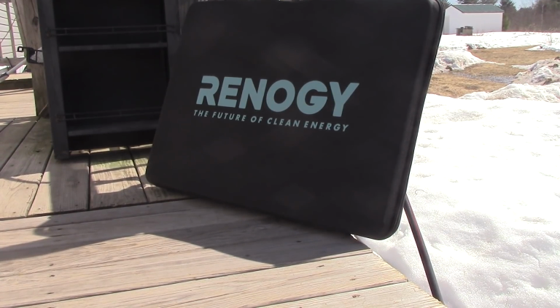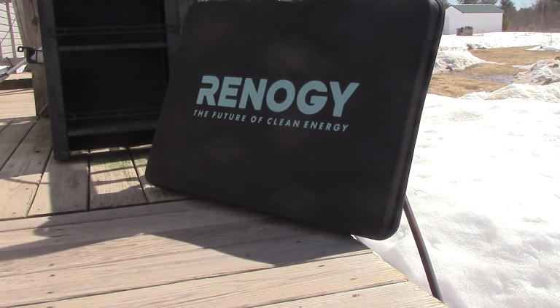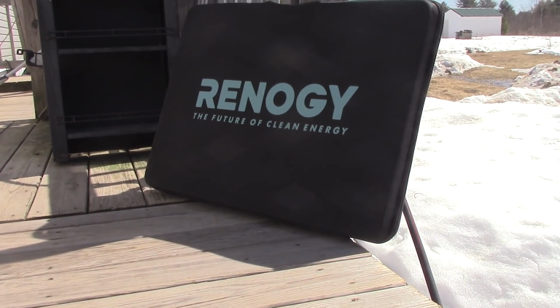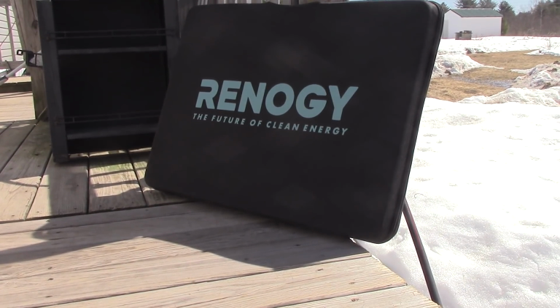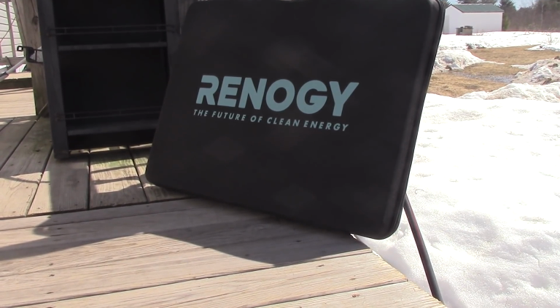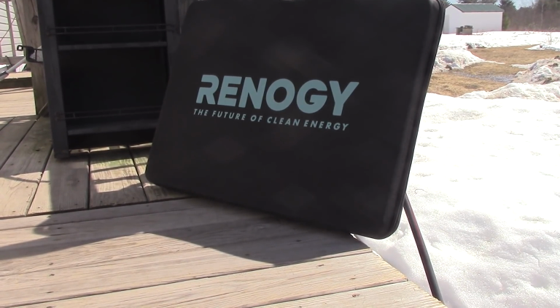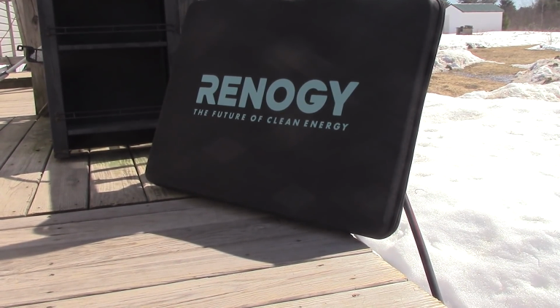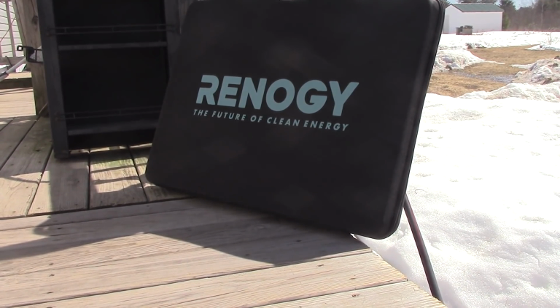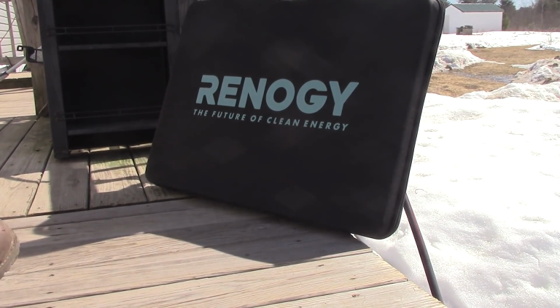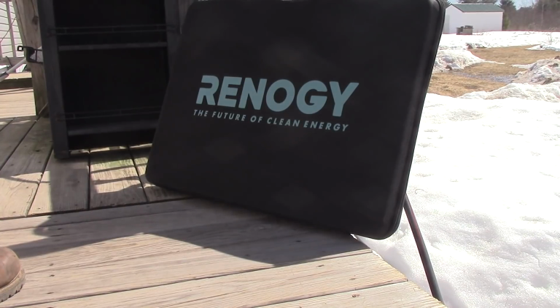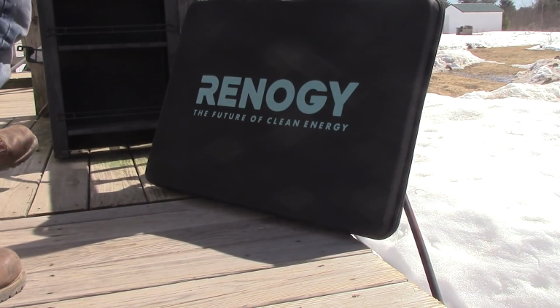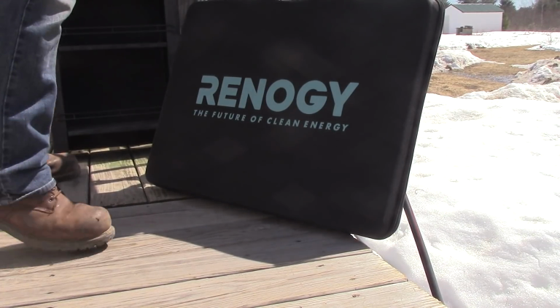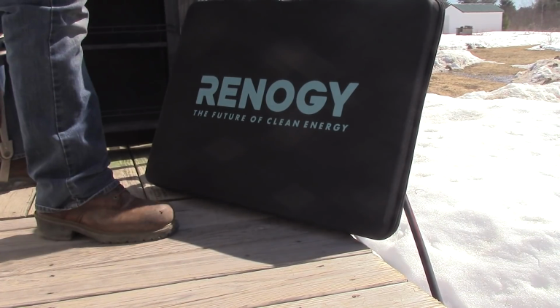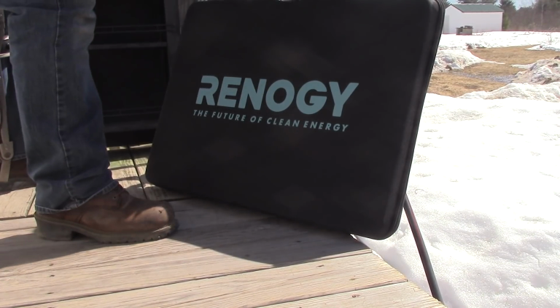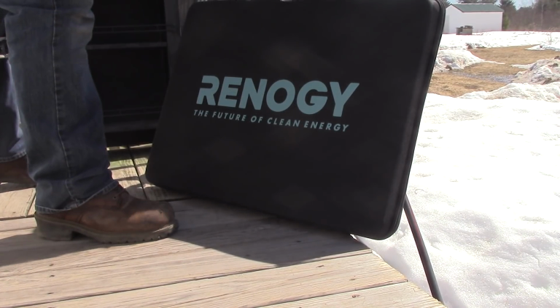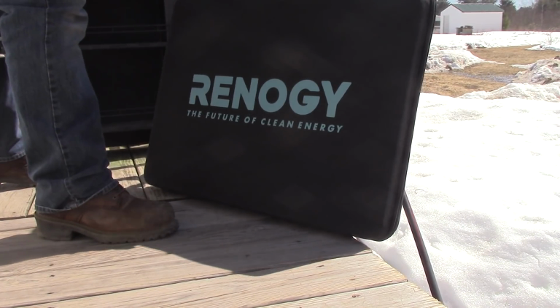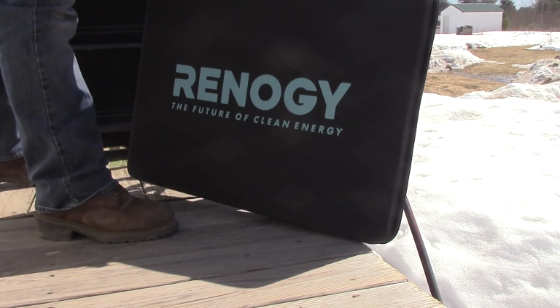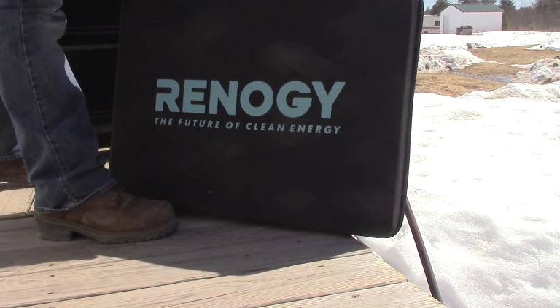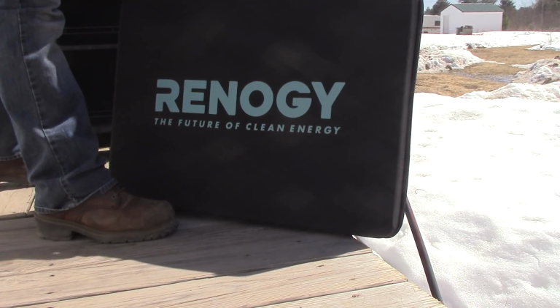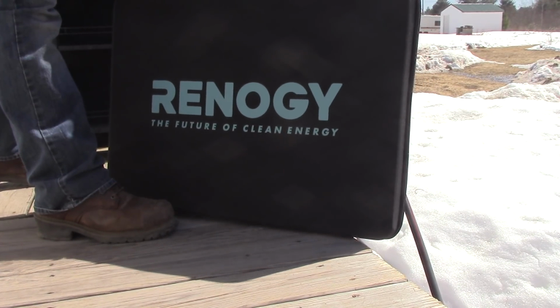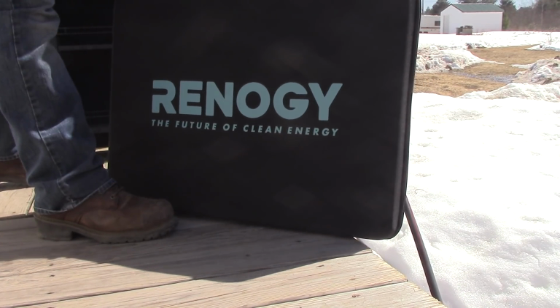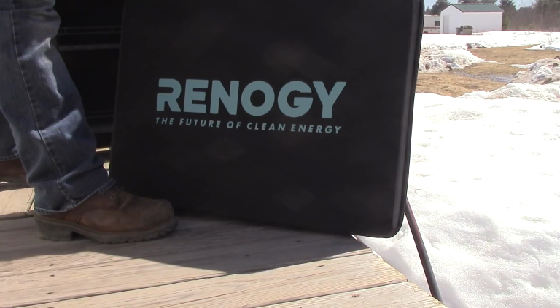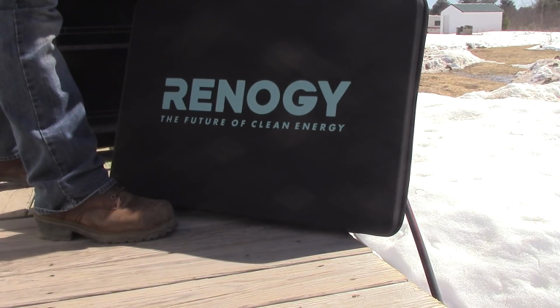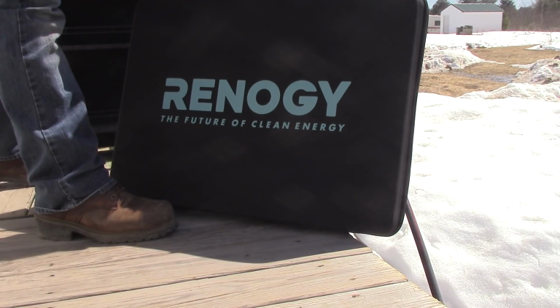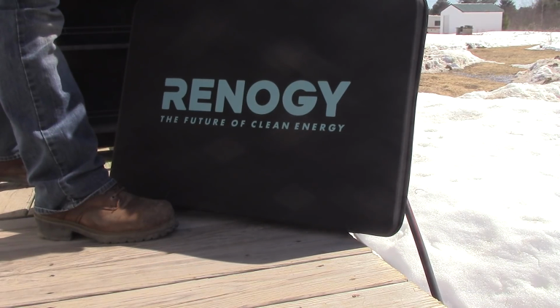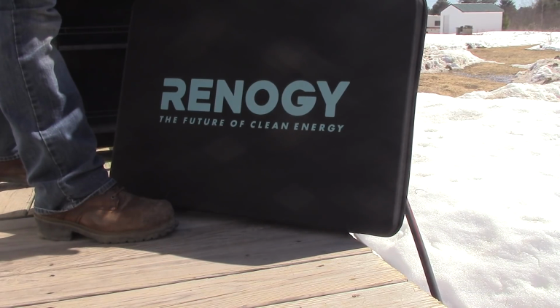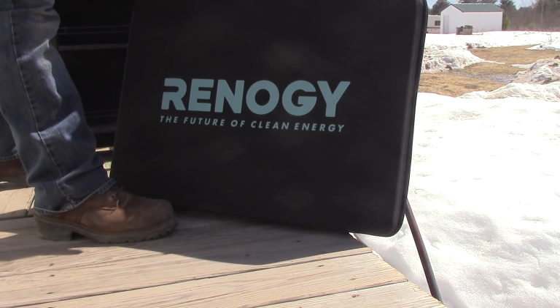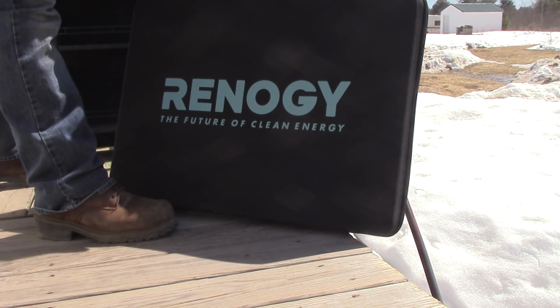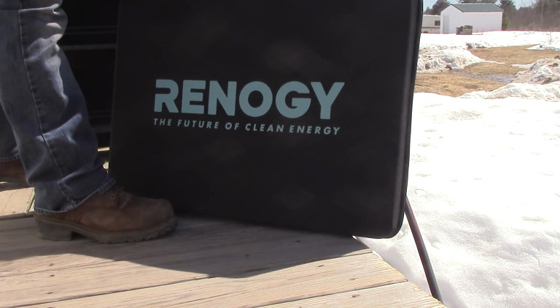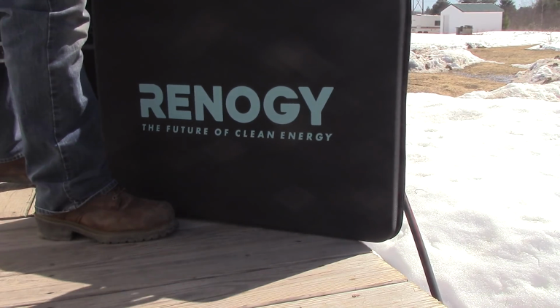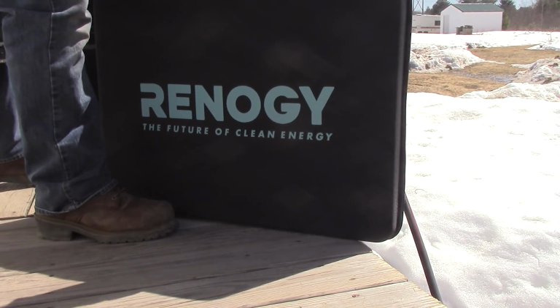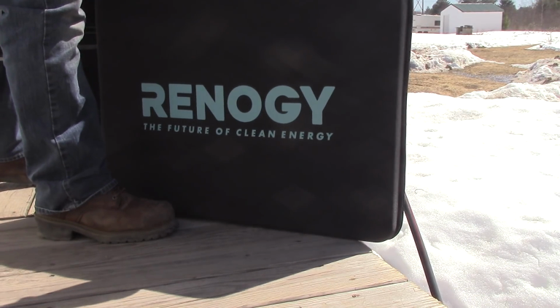Hey folks, it's Jim. Today we're going to show the solar suitcase — this is a product by Renogy. Really simple to take camping, set up, and so on and so forth.